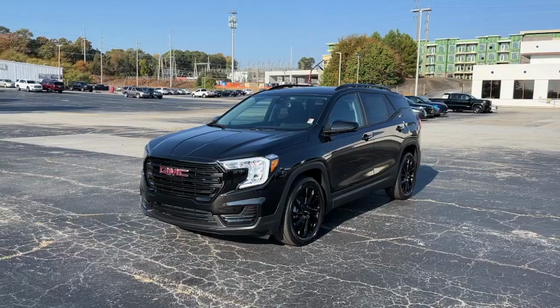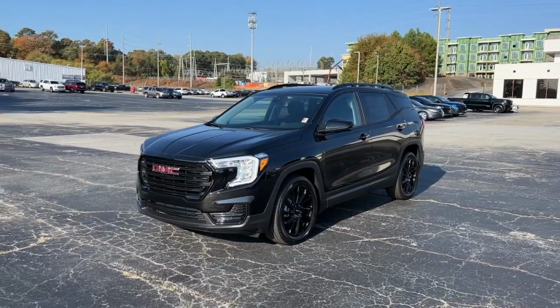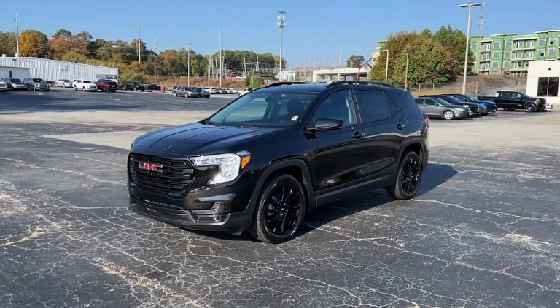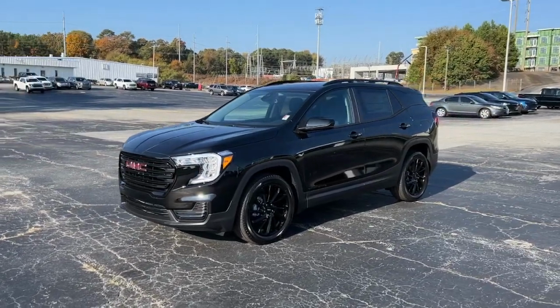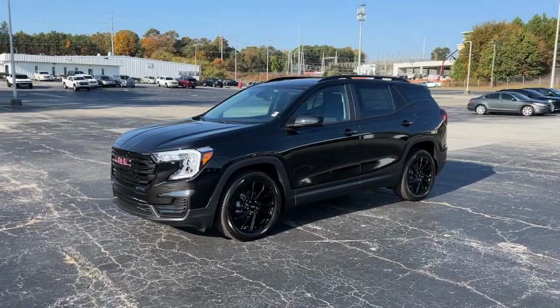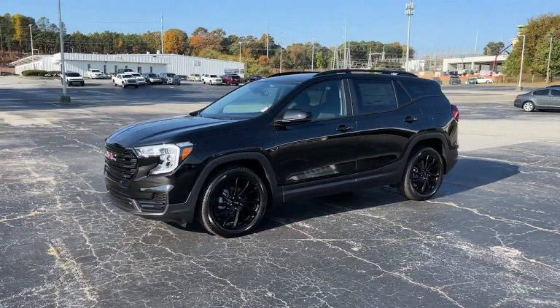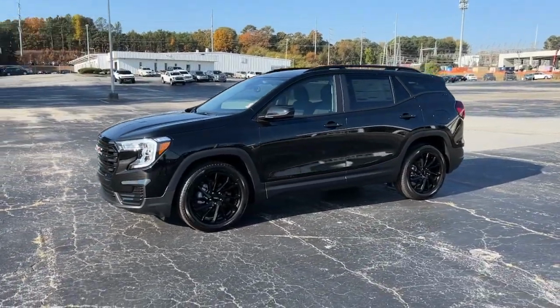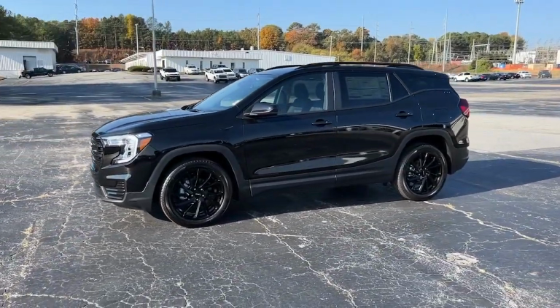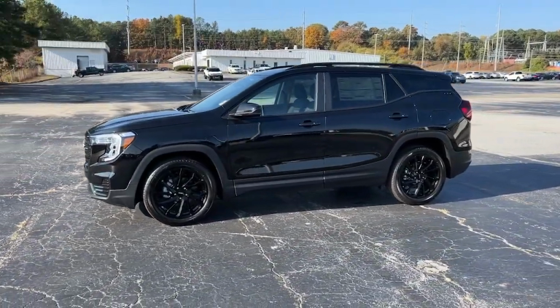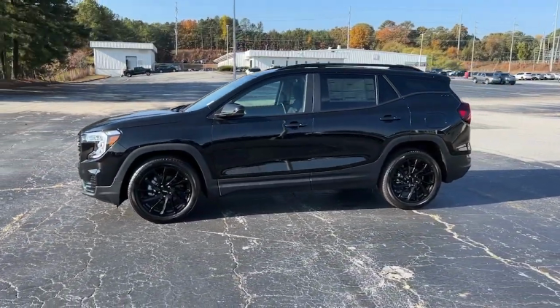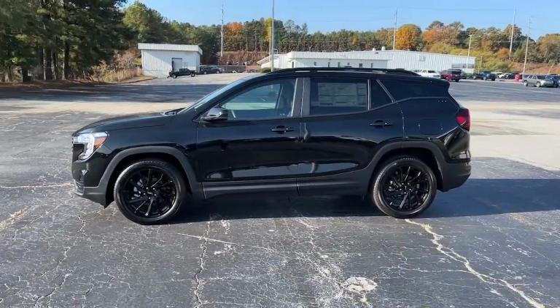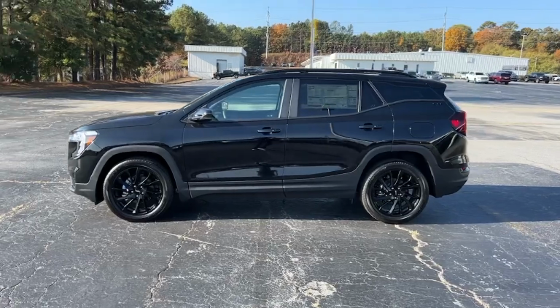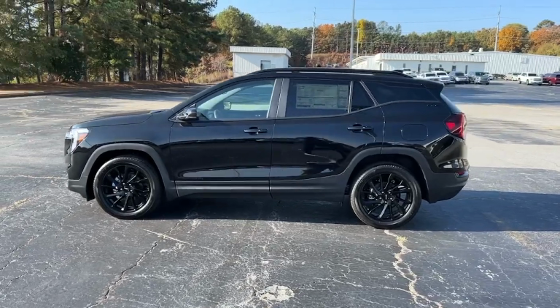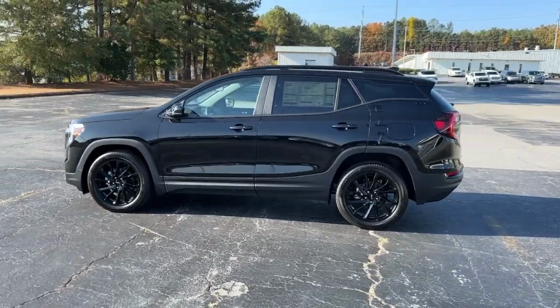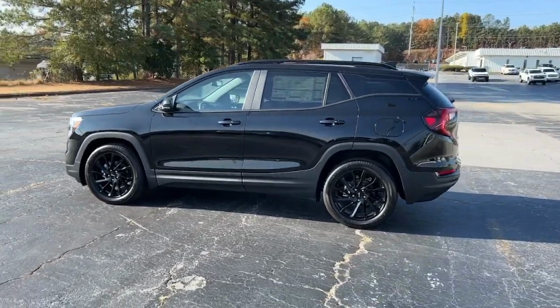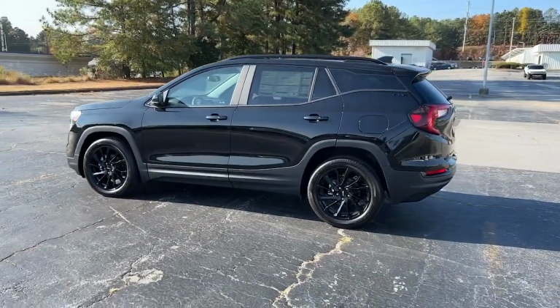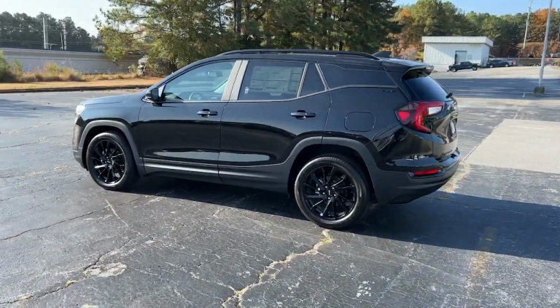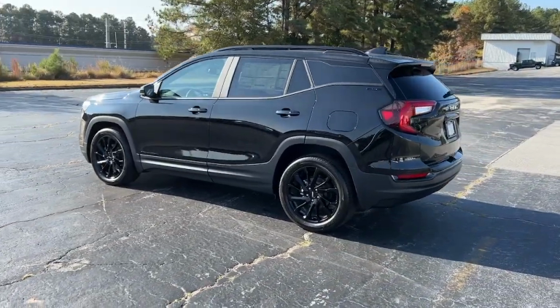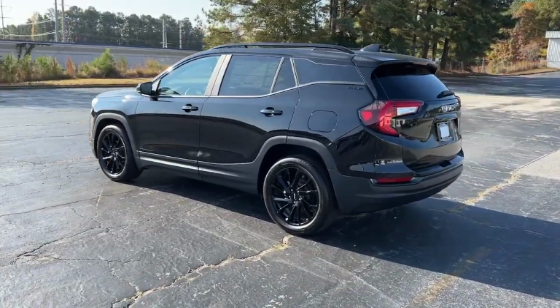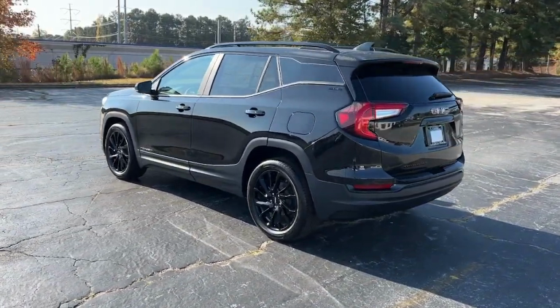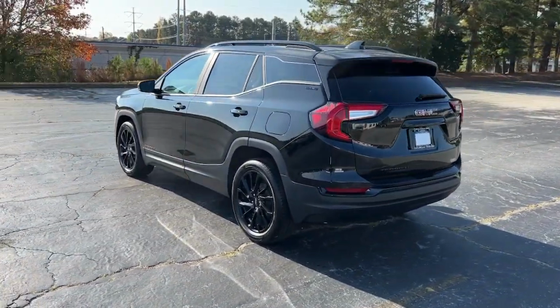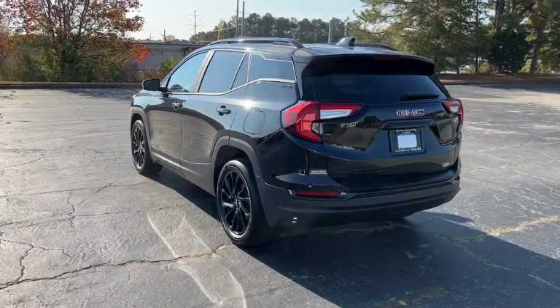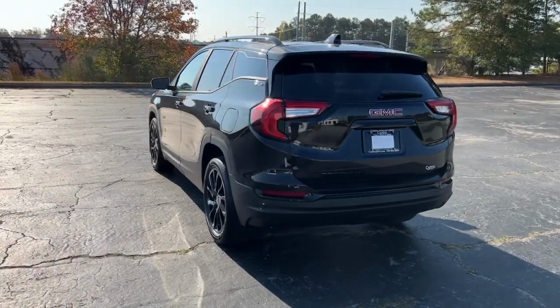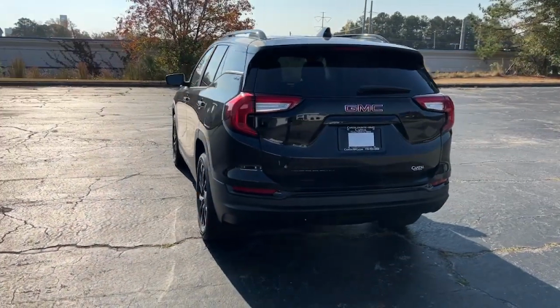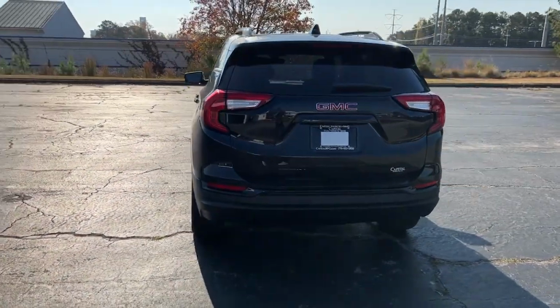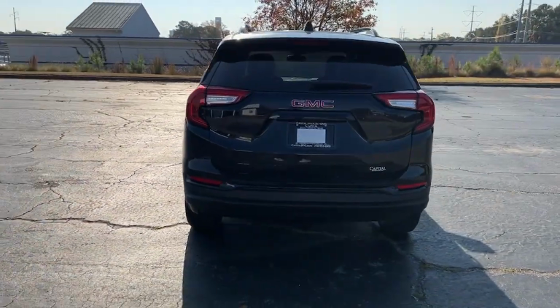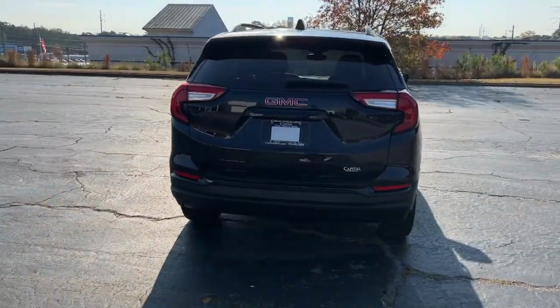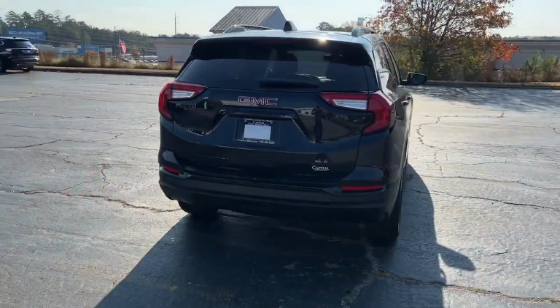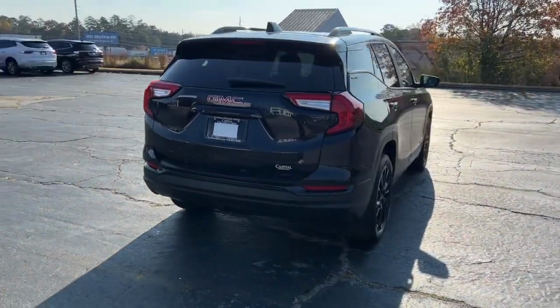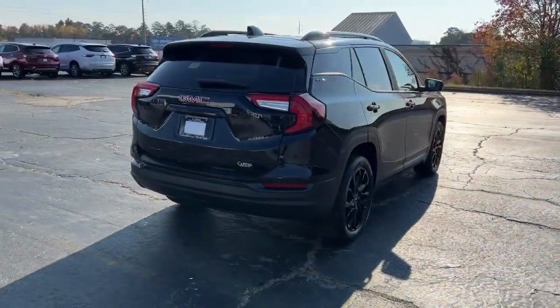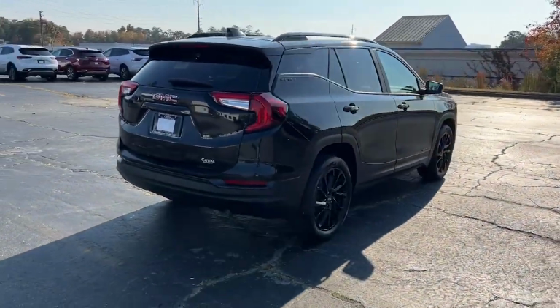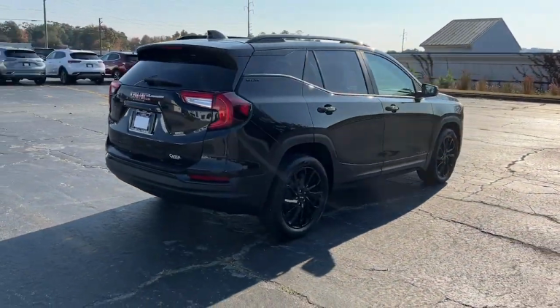Picture yourself in the 2023 GMC Terrain. Here's a handsome Terrain that delivers comfort and security along with the latest in user-friendly connectivity. Flexible, versatile, and fuel efficient, it's ready to take you places.